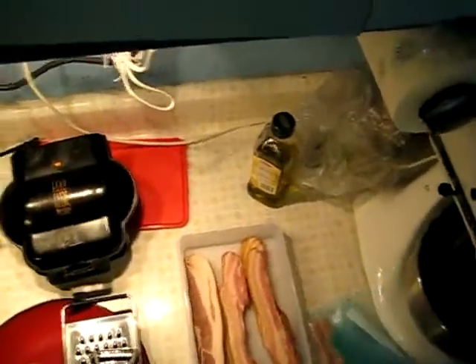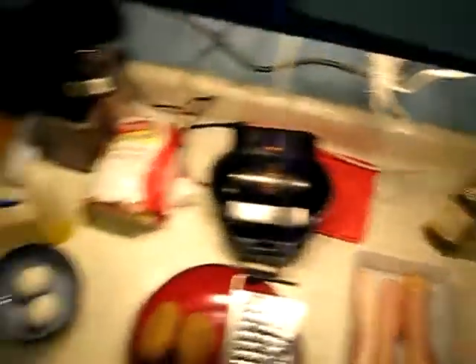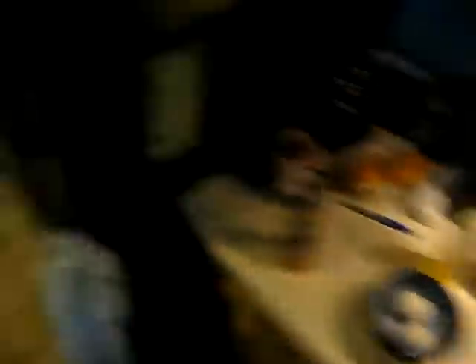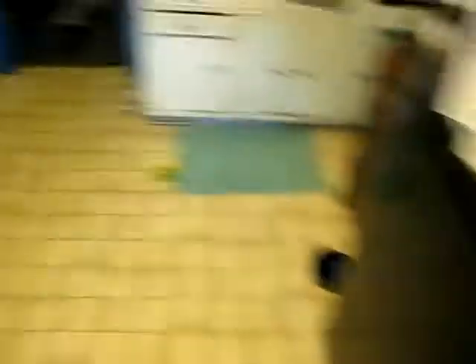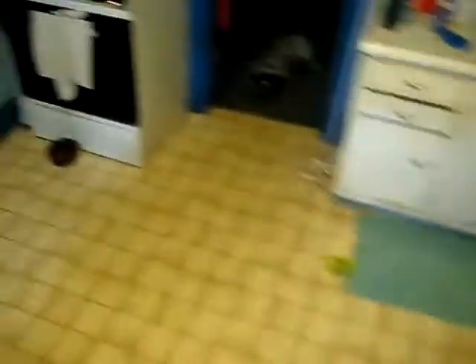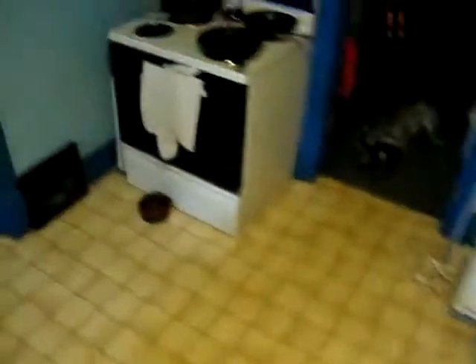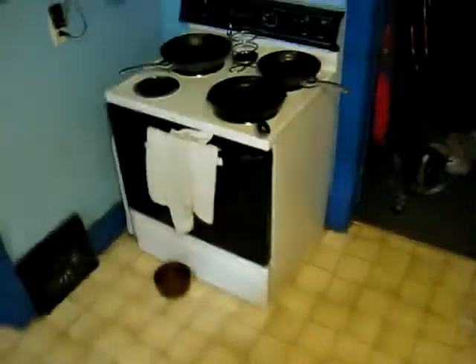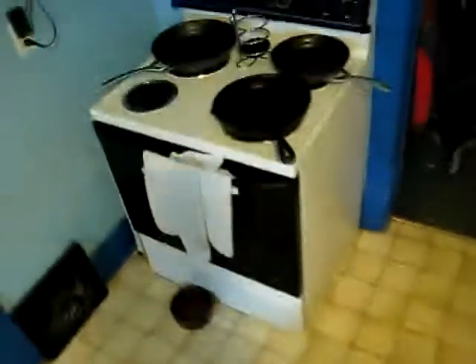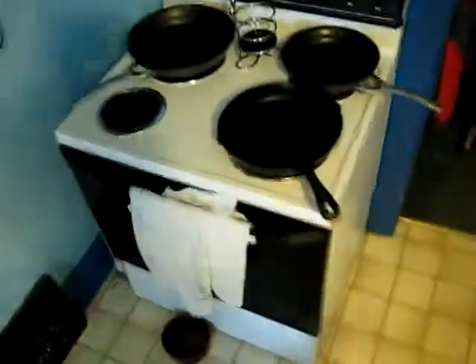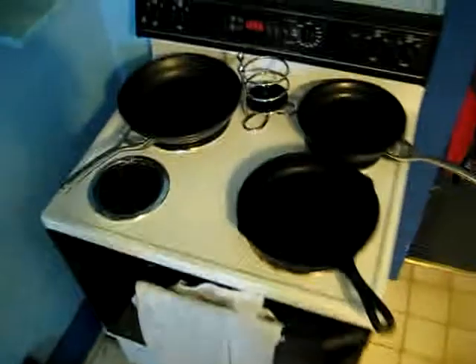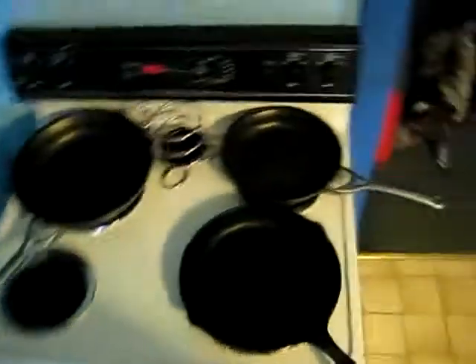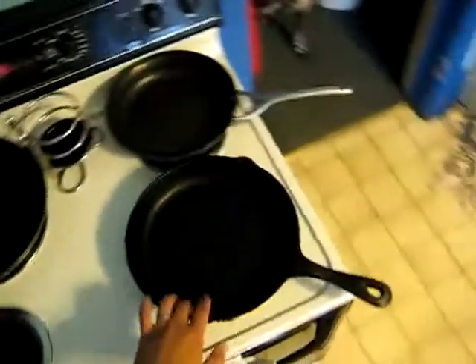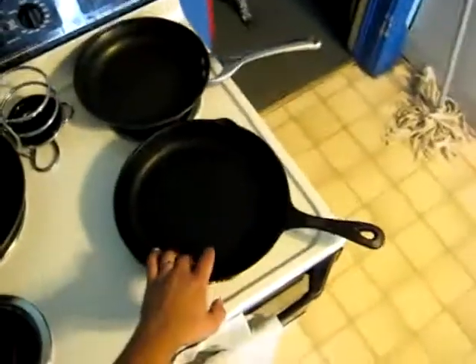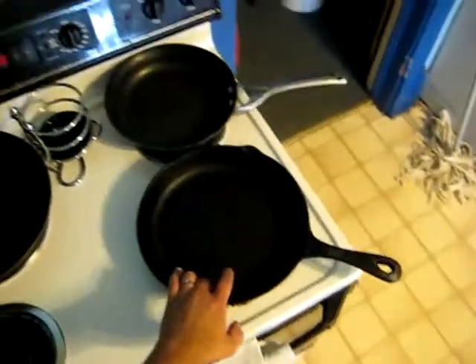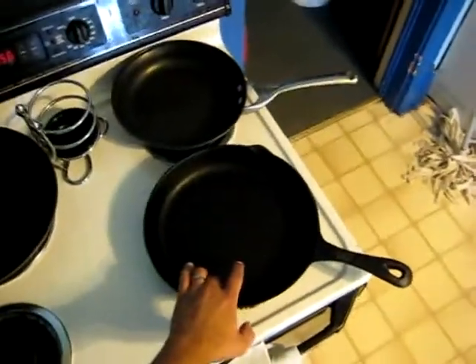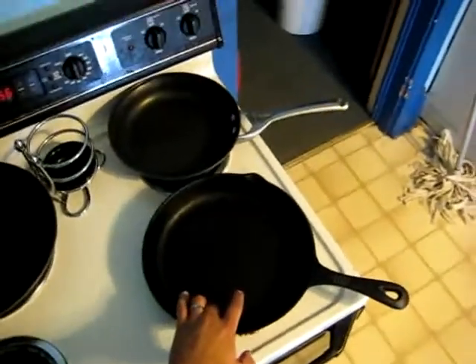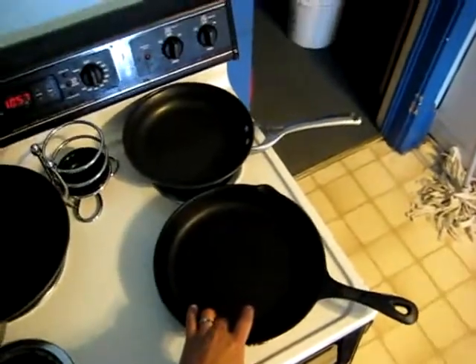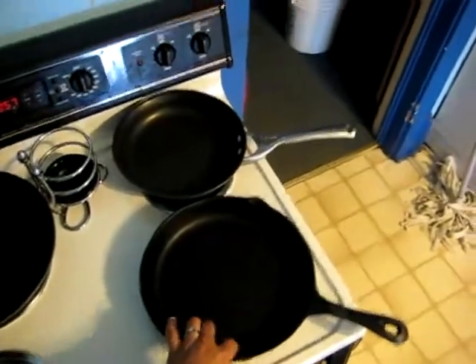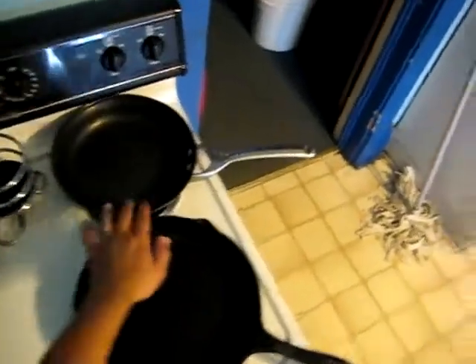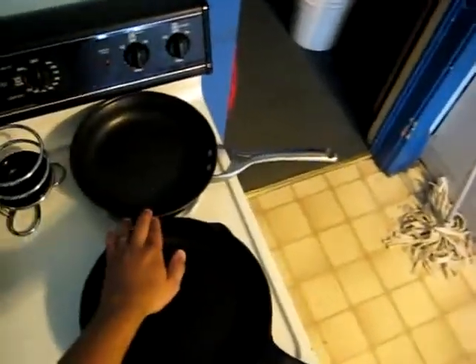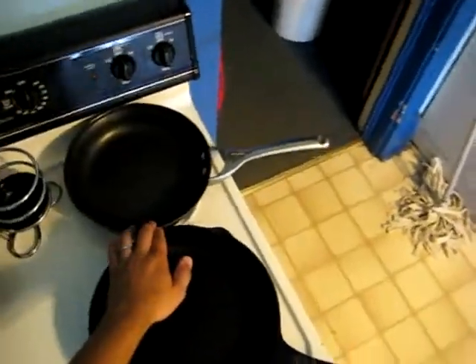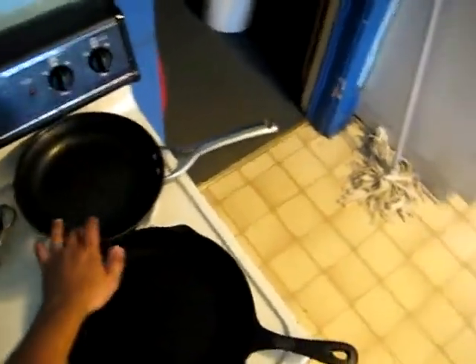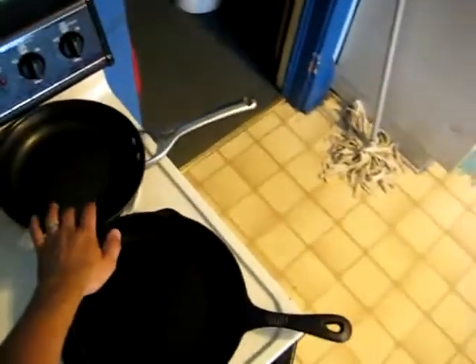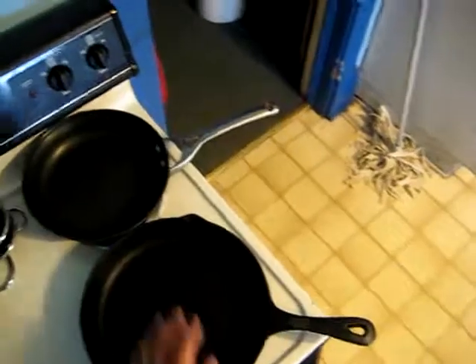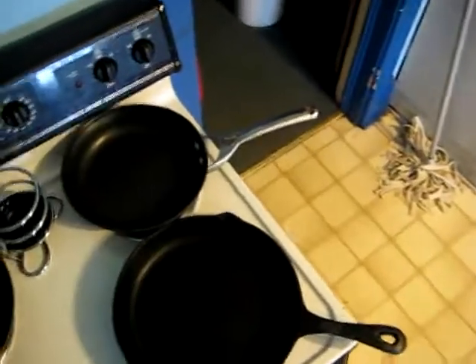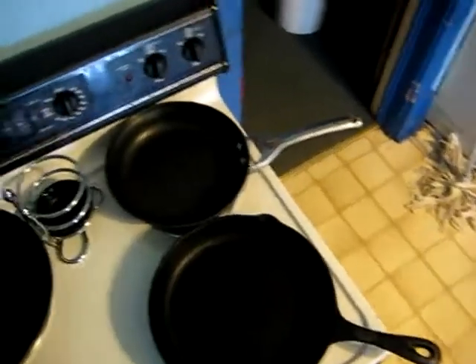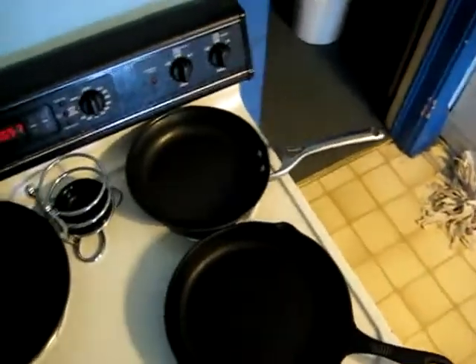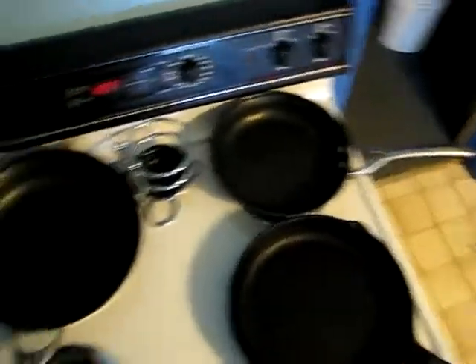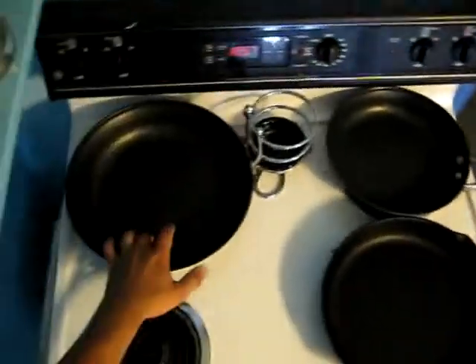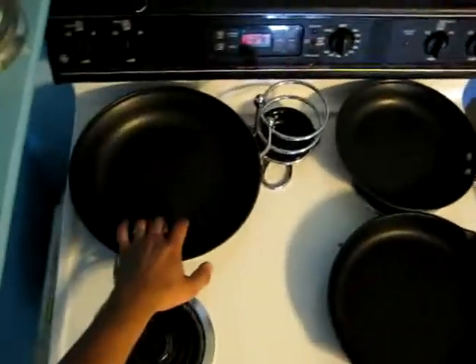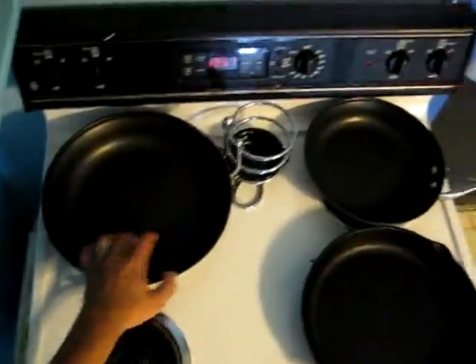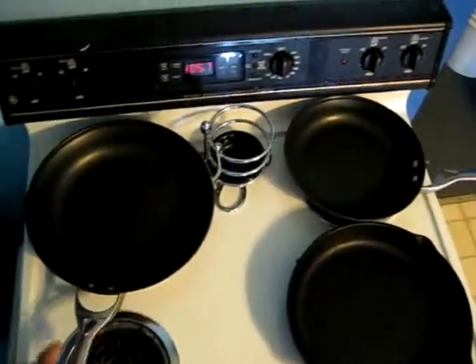I got my three pans I'm gonna need. I got the cast iron — I'm gonna use that for the bacon and the sausage. Smaller non-stick for the eggs, and then my bigger one for hash browns.